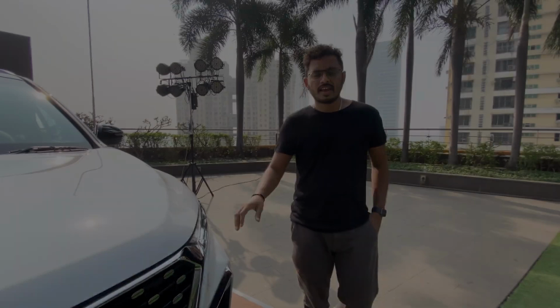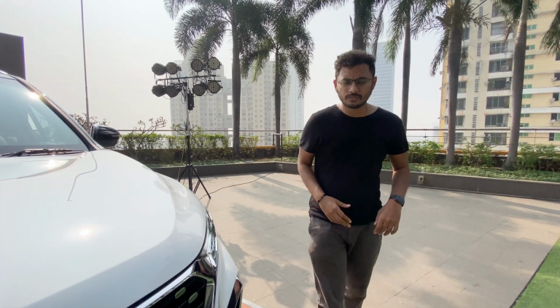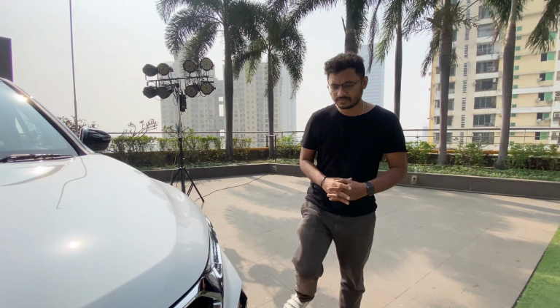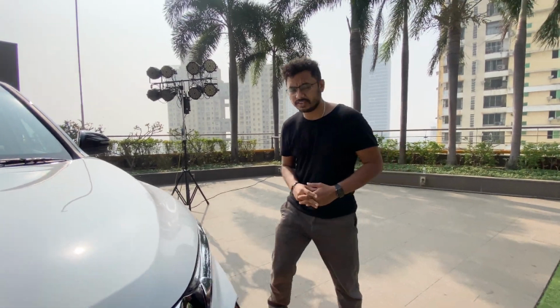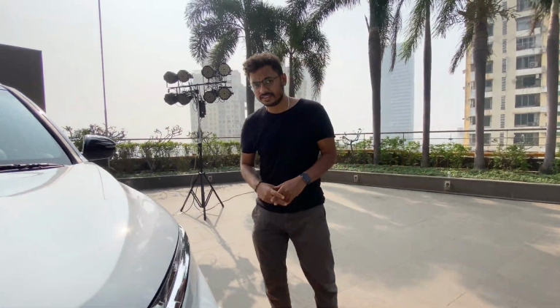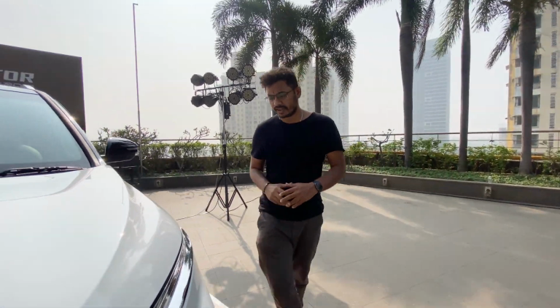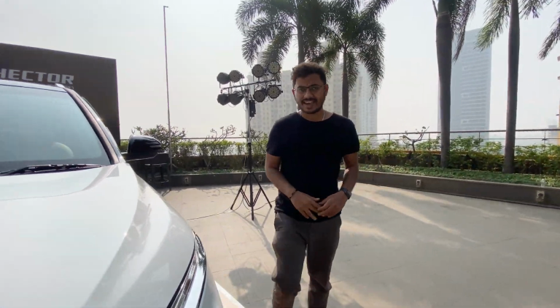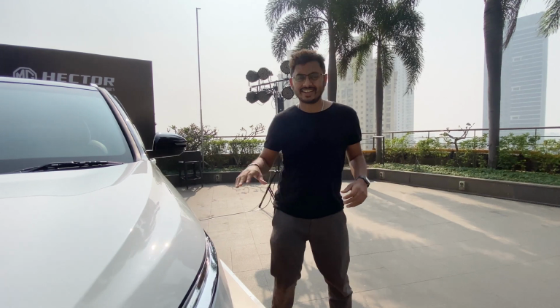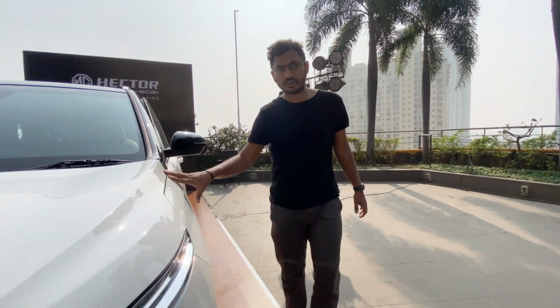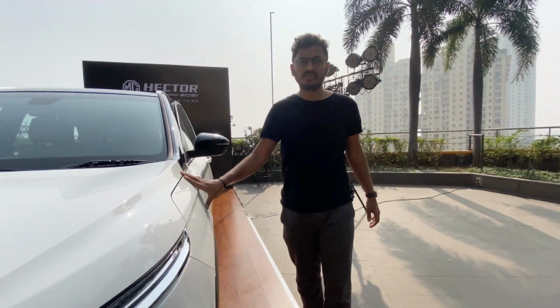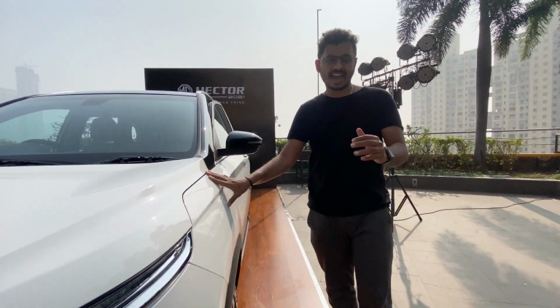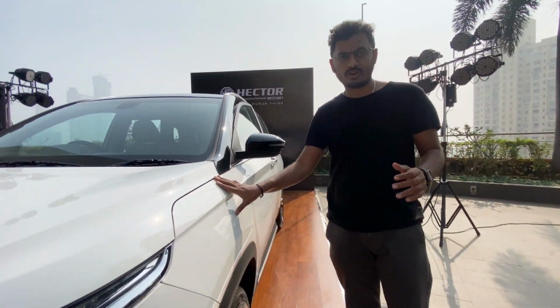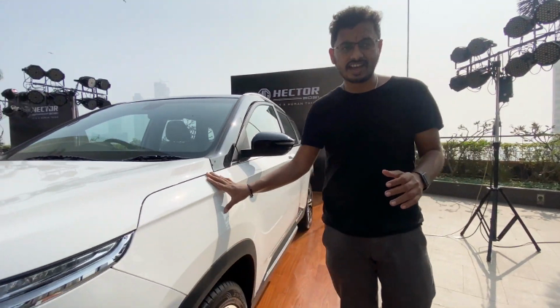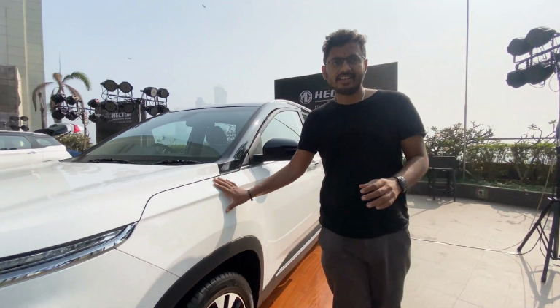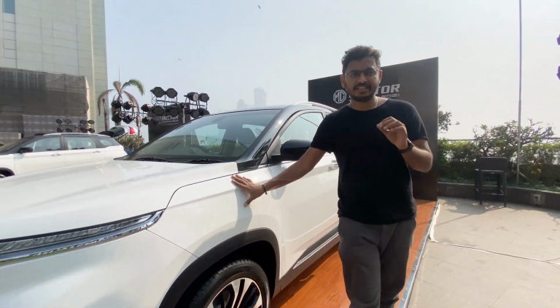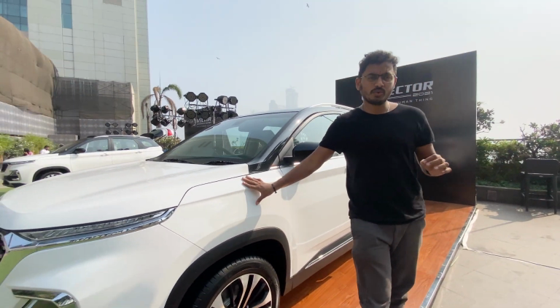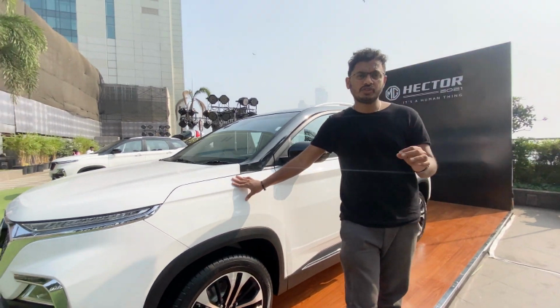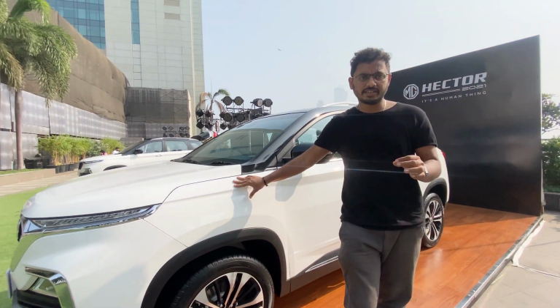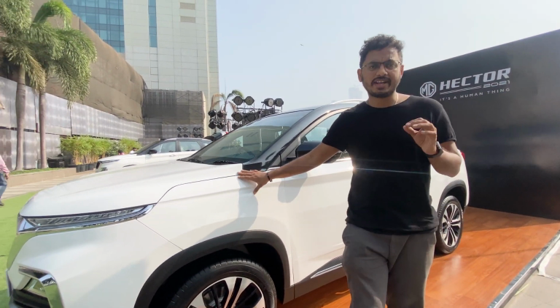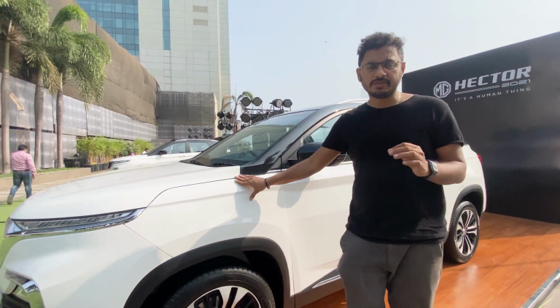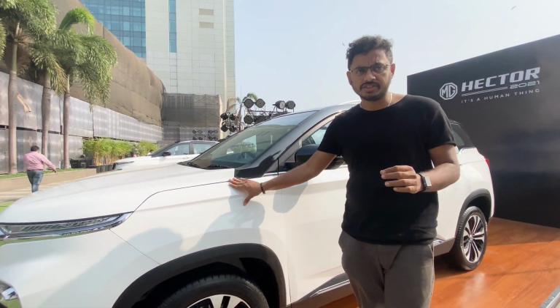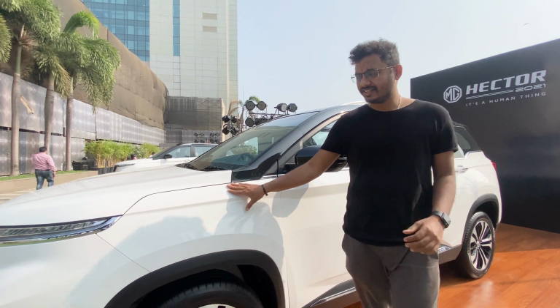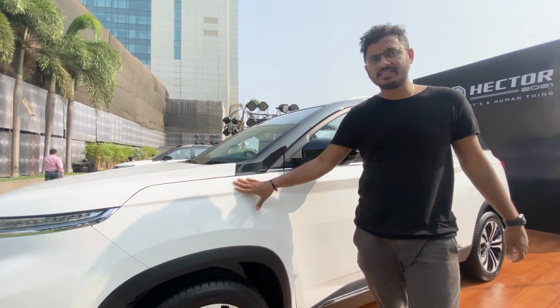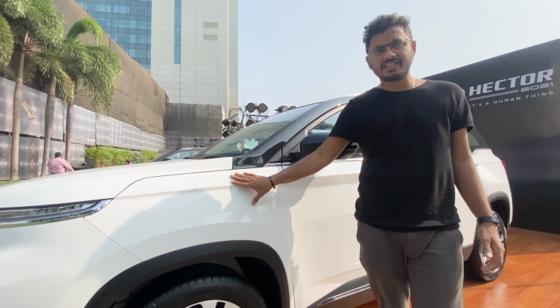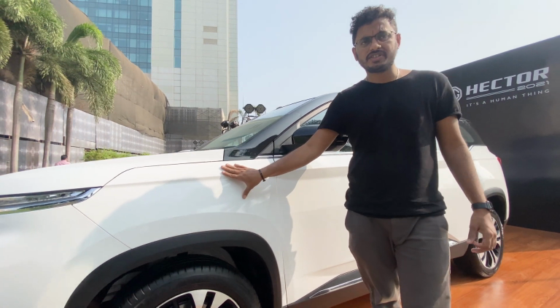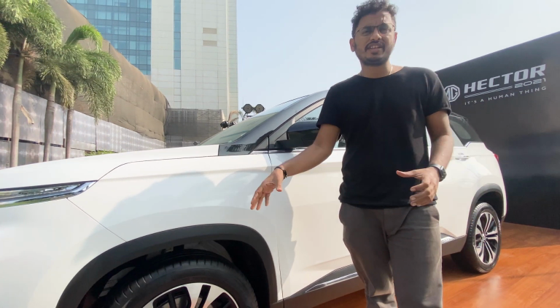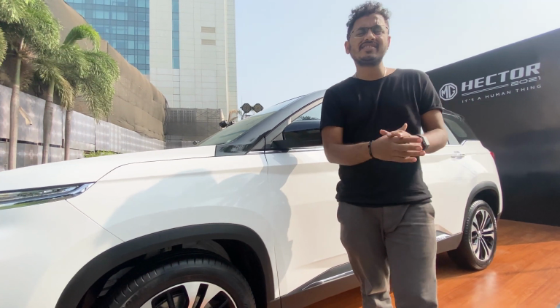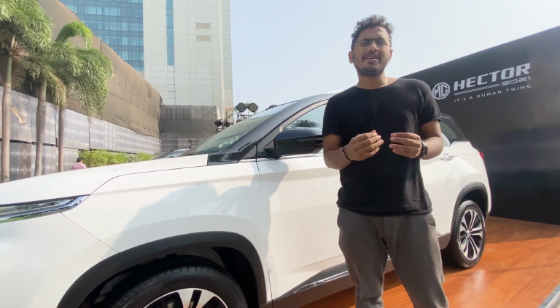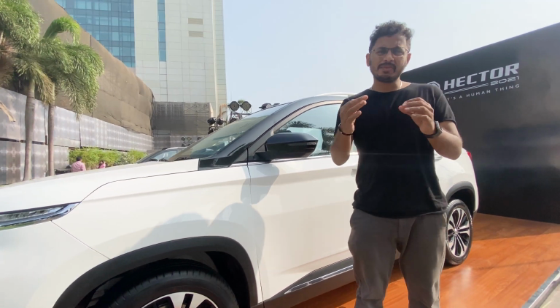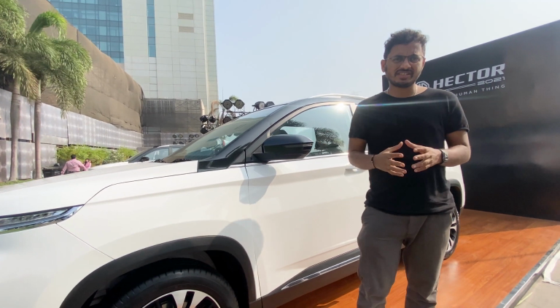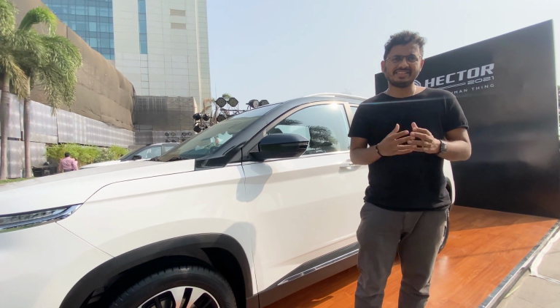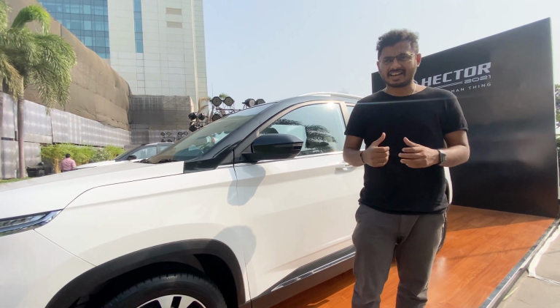Hello friends, we are here at the Mumbai launch and guess what, MG has launched their new MG Hector 2021 version. This is the facelift version where you can see minimal changes in this car.